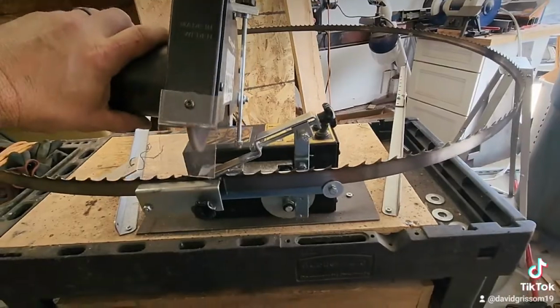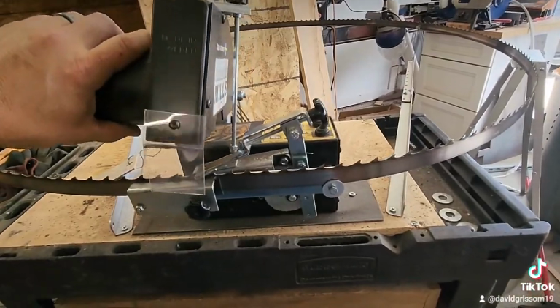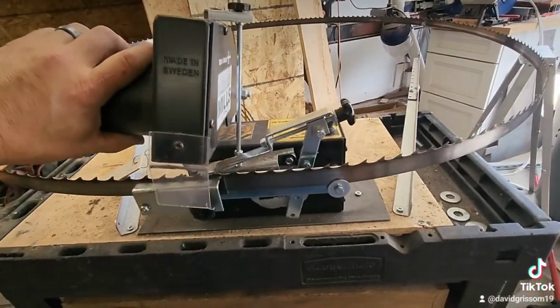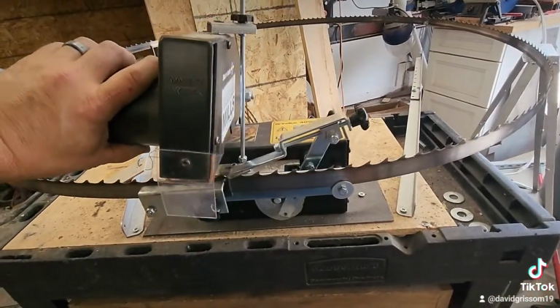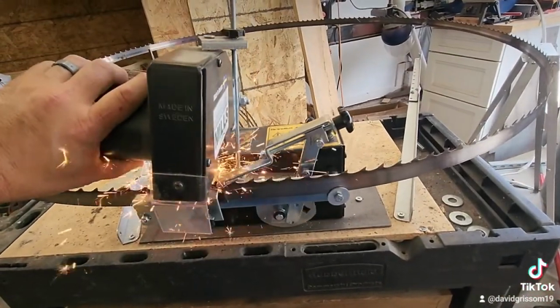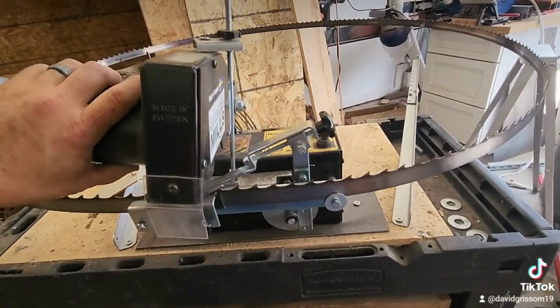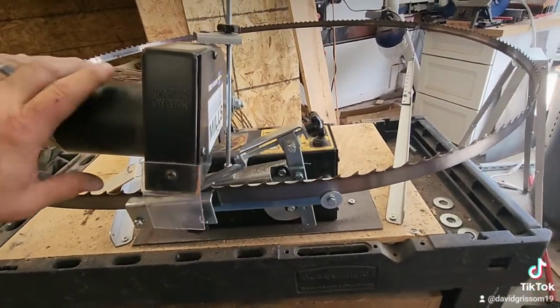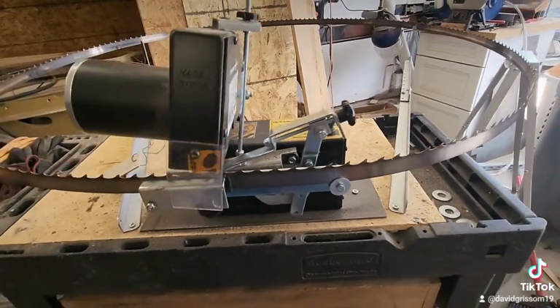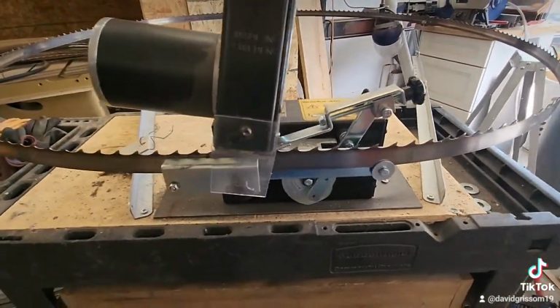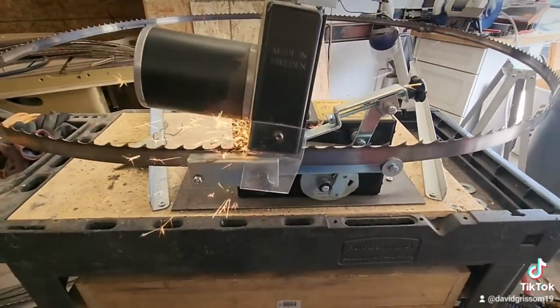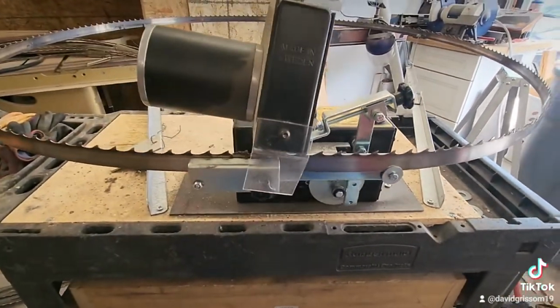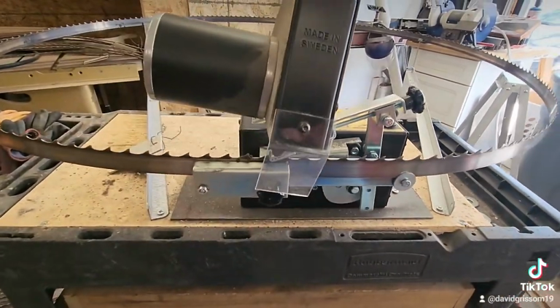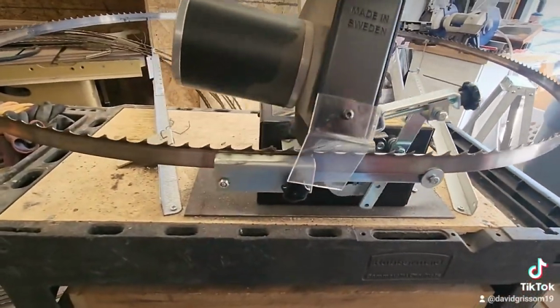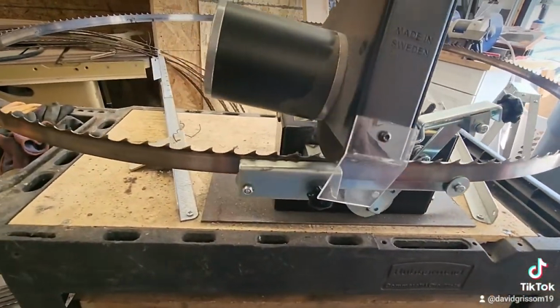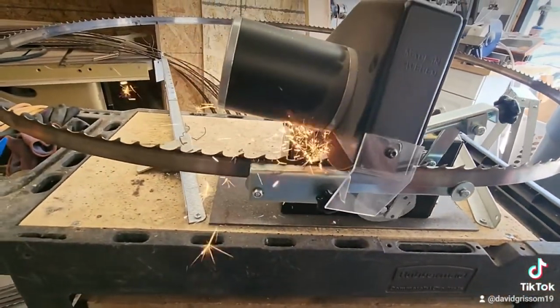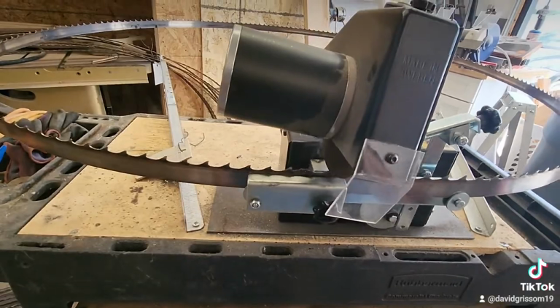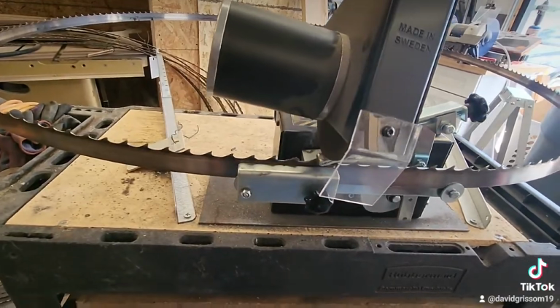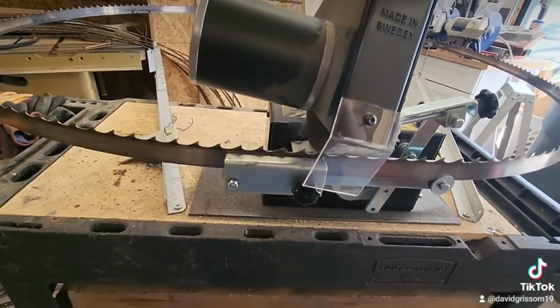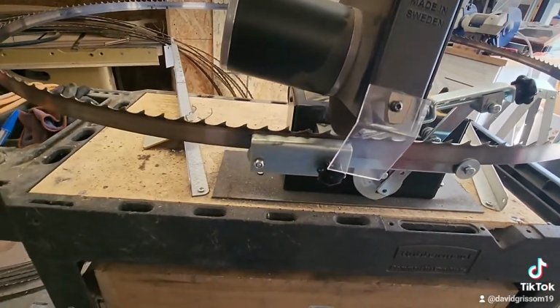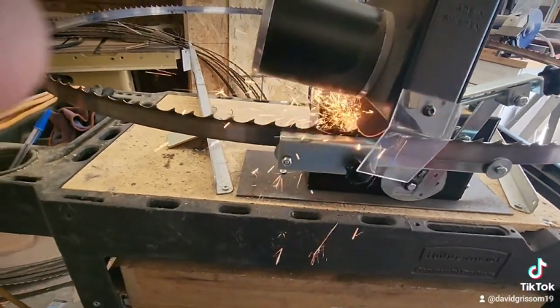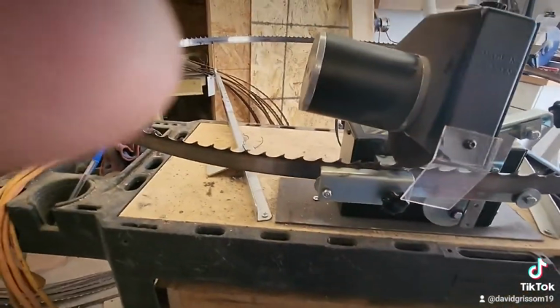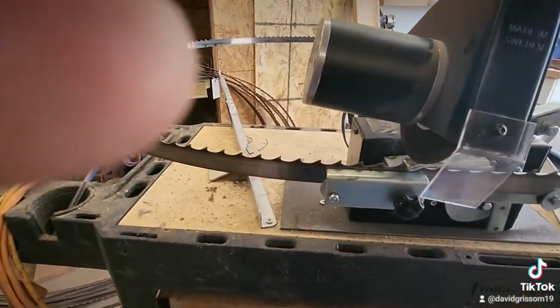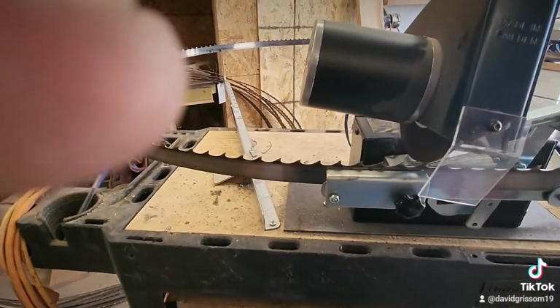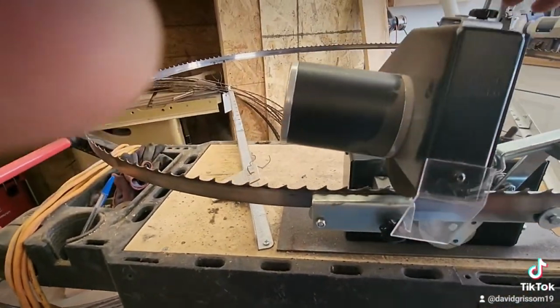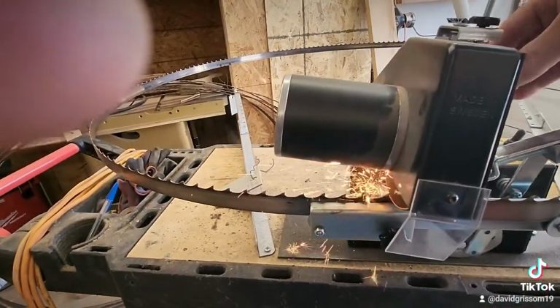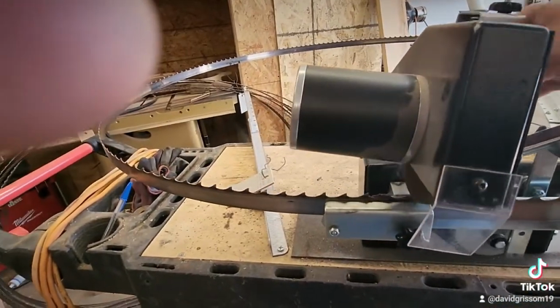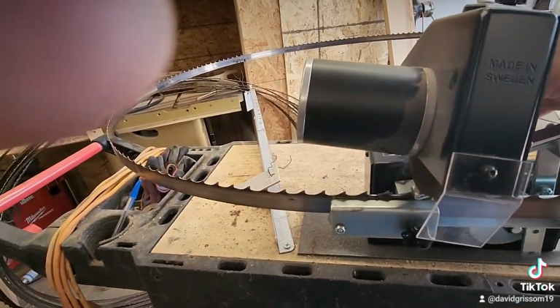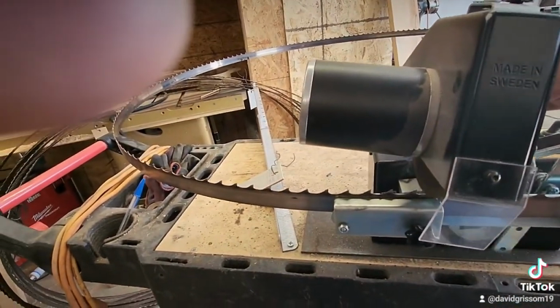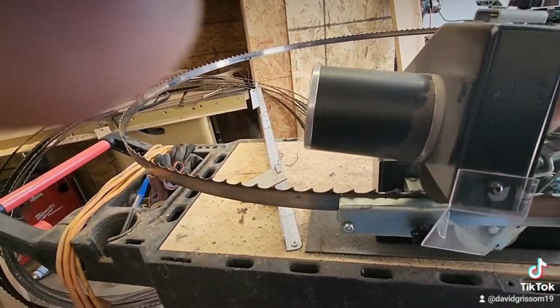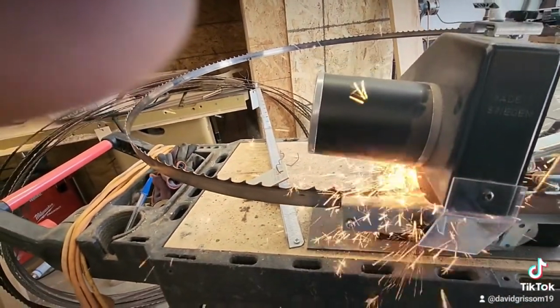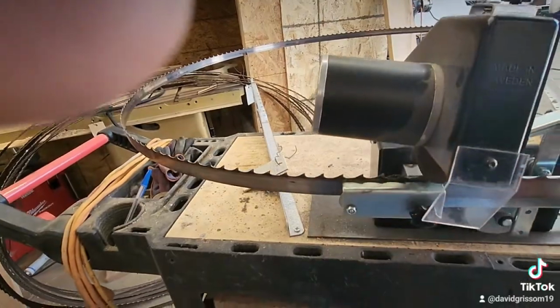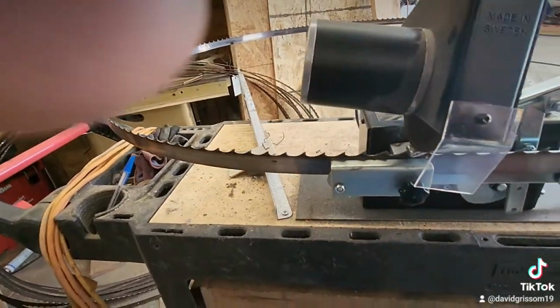So let's kick this thing on and start sharpening a blade — I'll show you how fast this thing is.